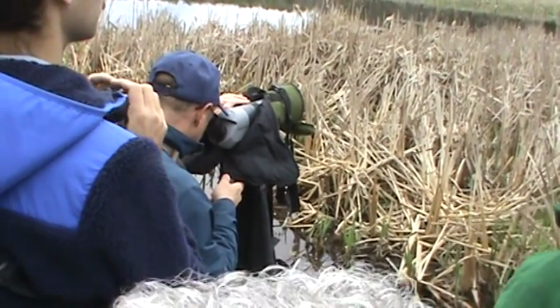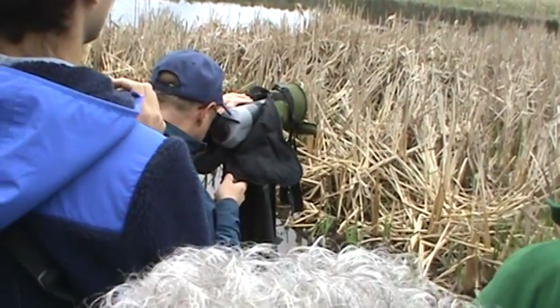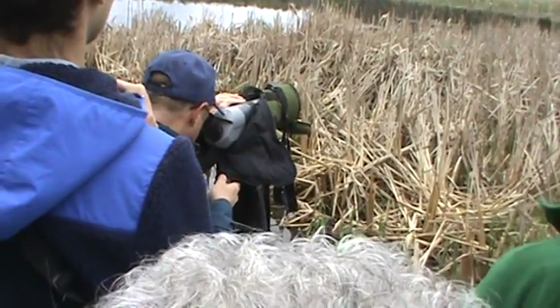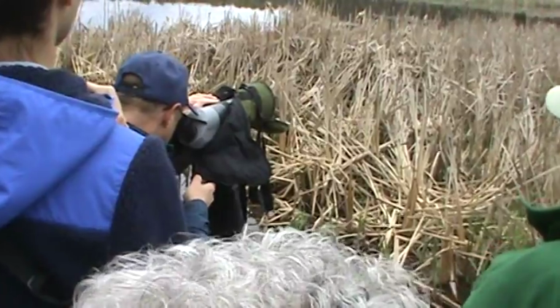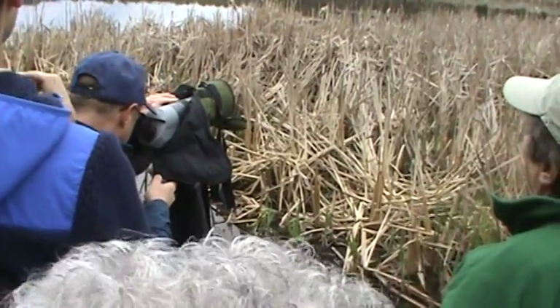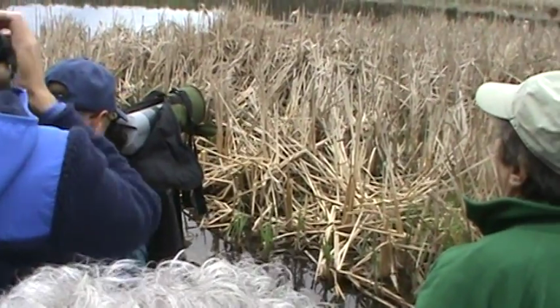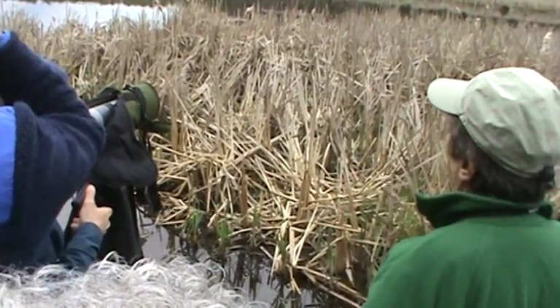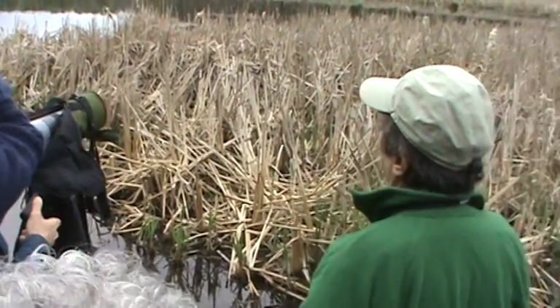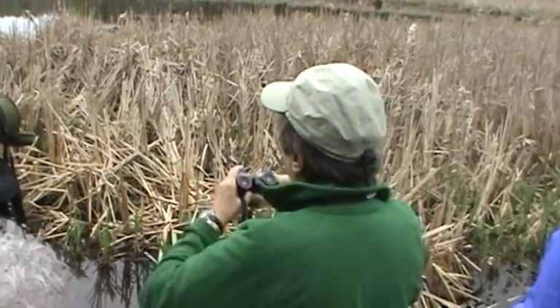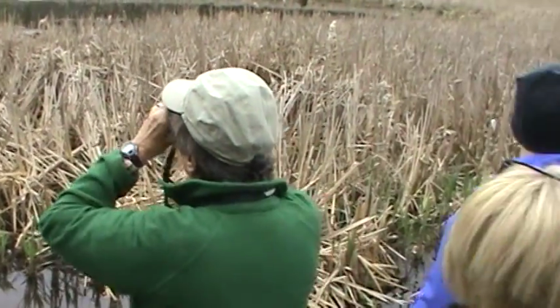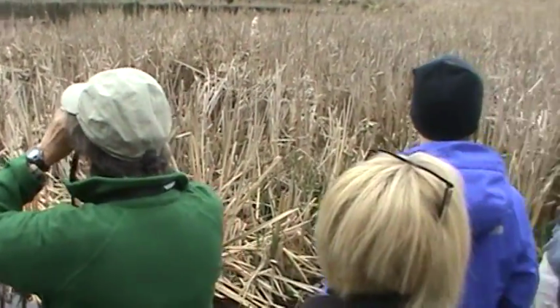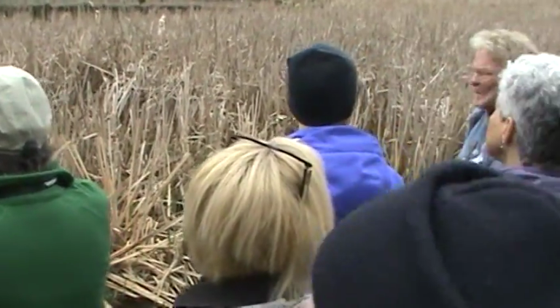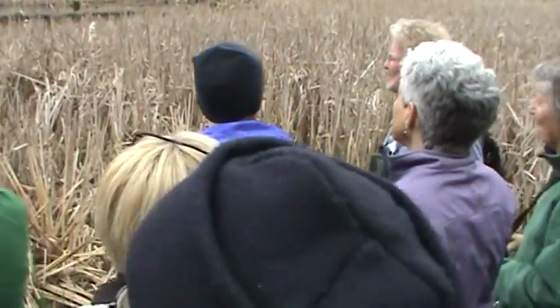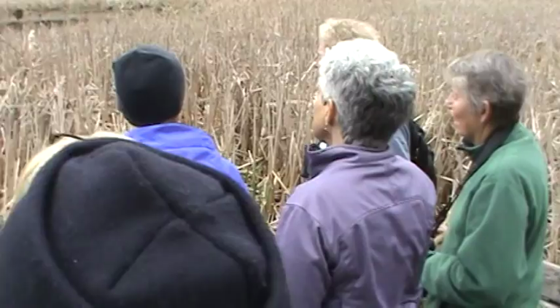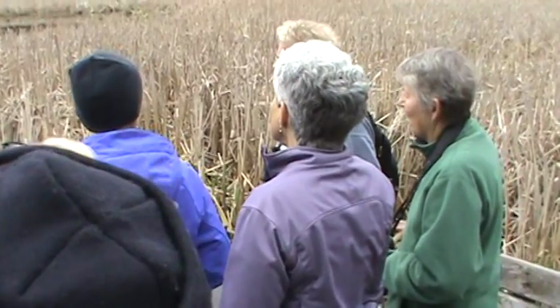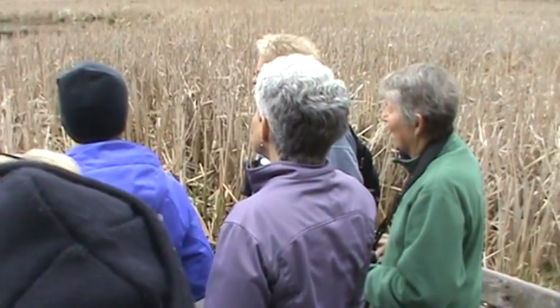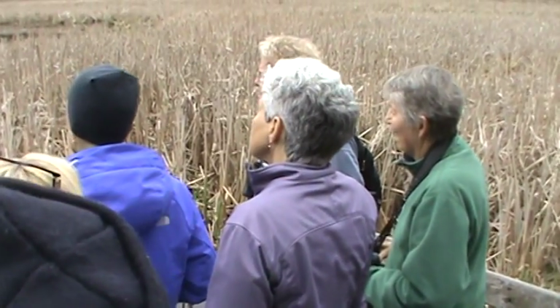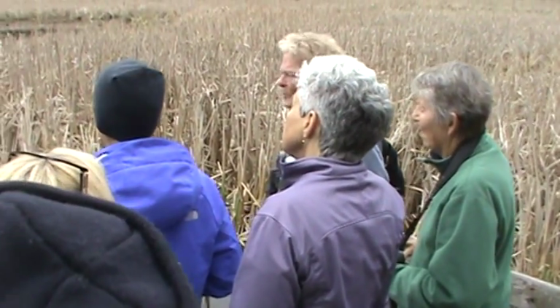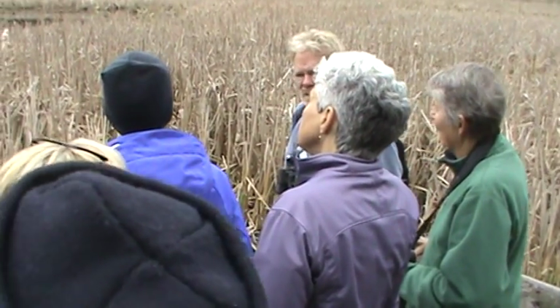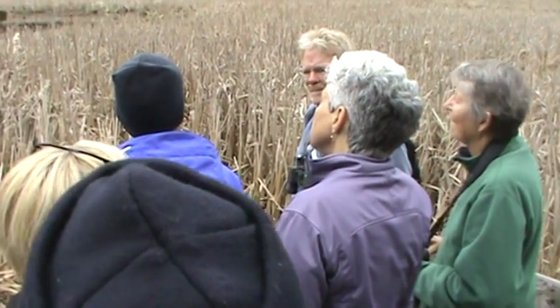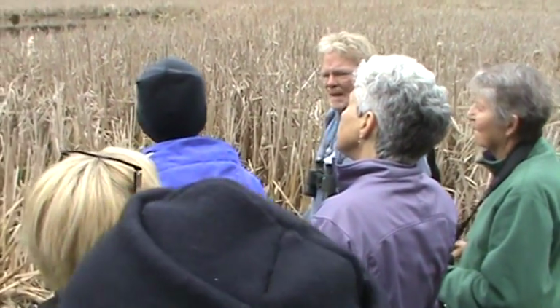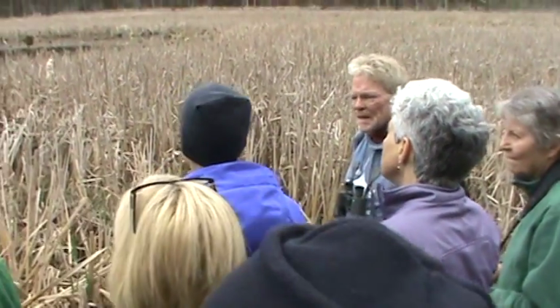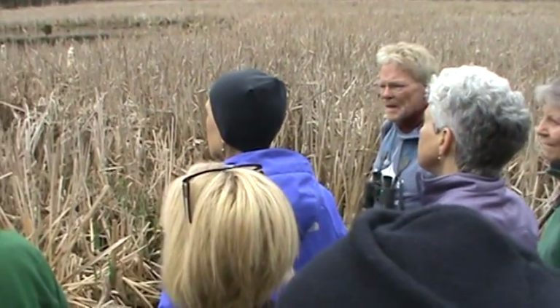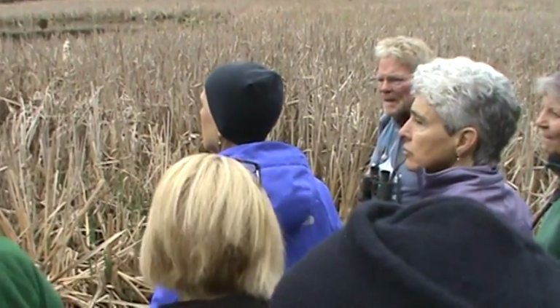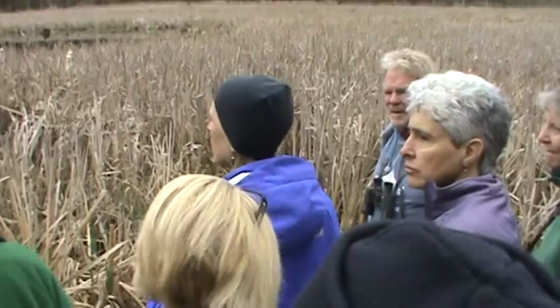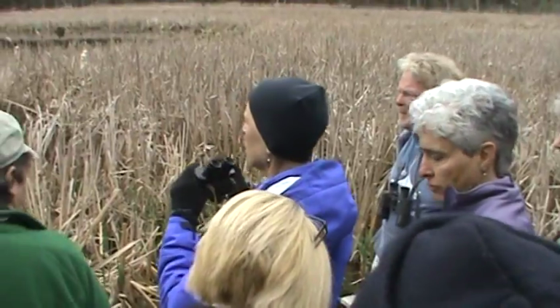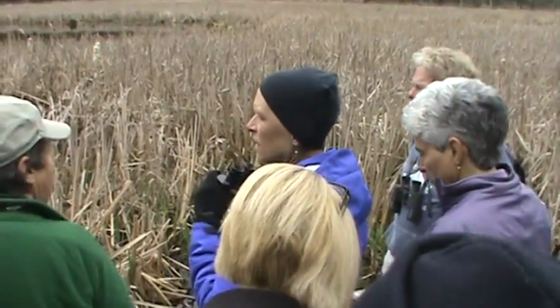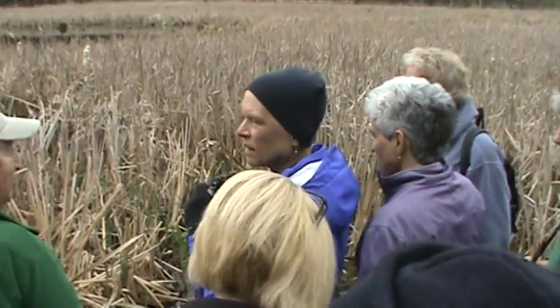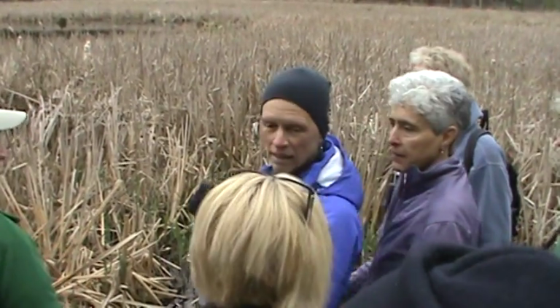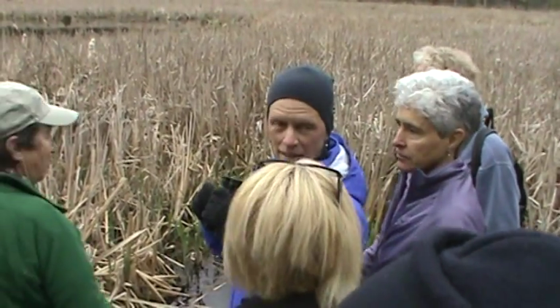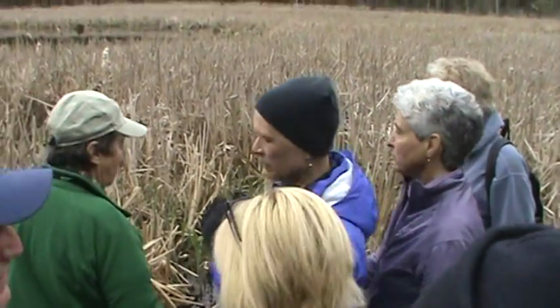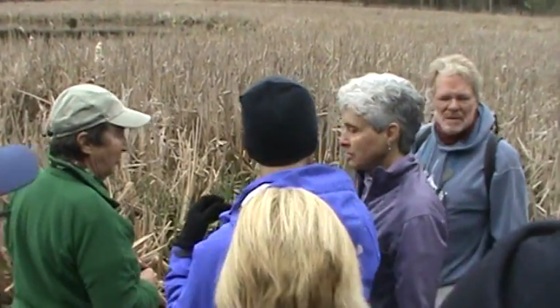These boxes out here were put in by some state agency for wood ducks. There's a red-winged blackbird in the scope if anyone wants to have a look. As far as I know, no wood duck has ever used these houses.